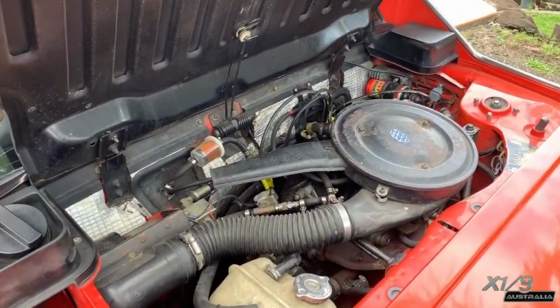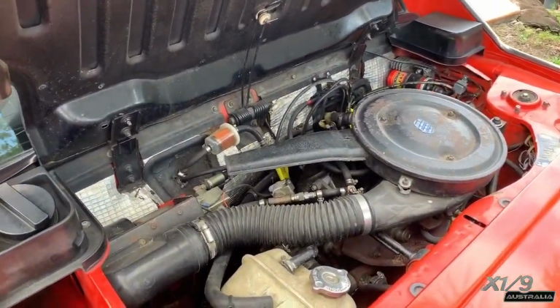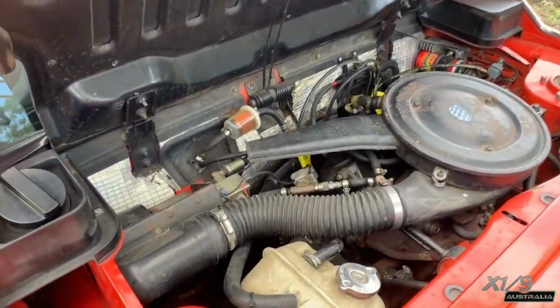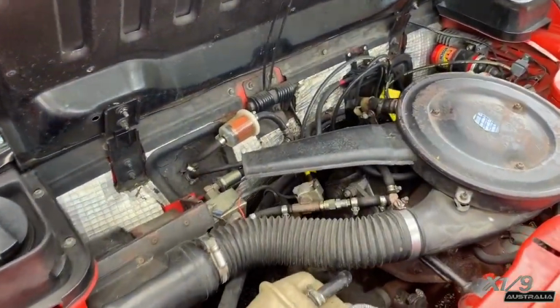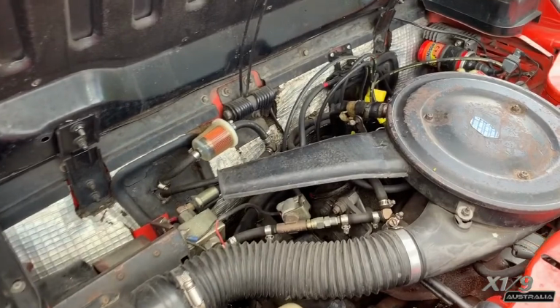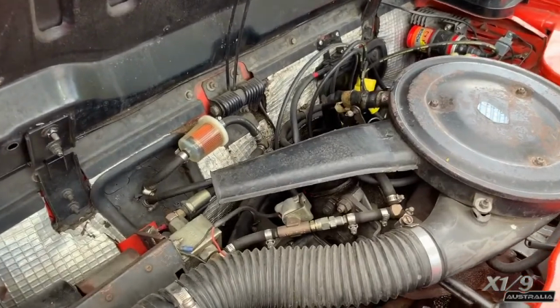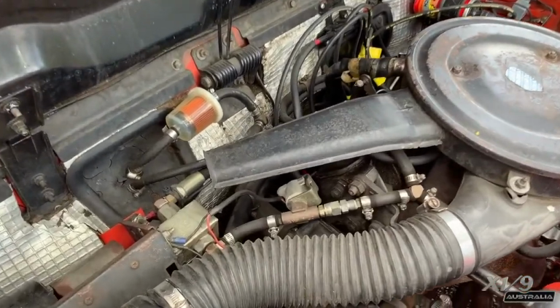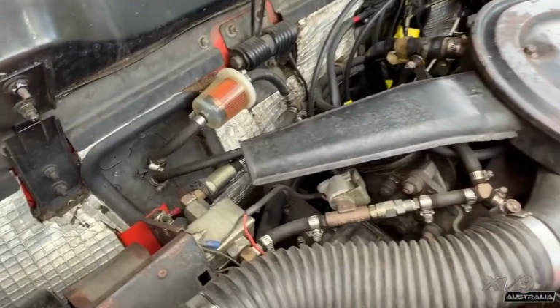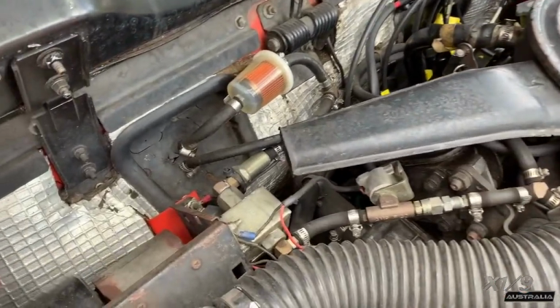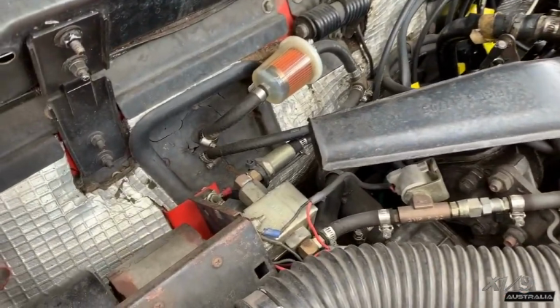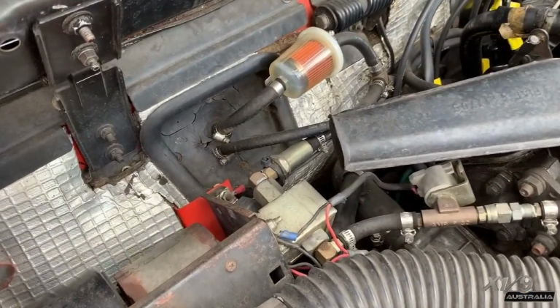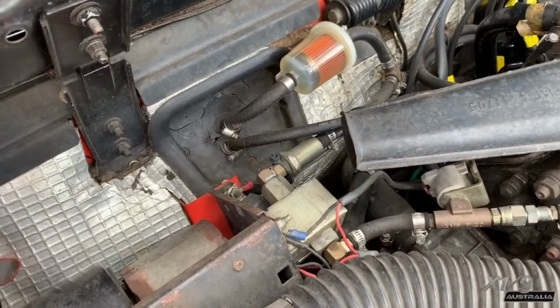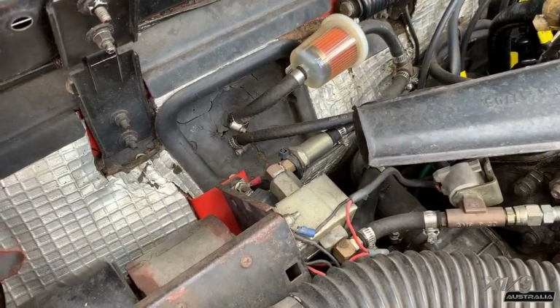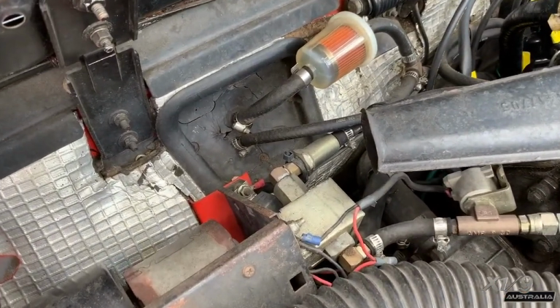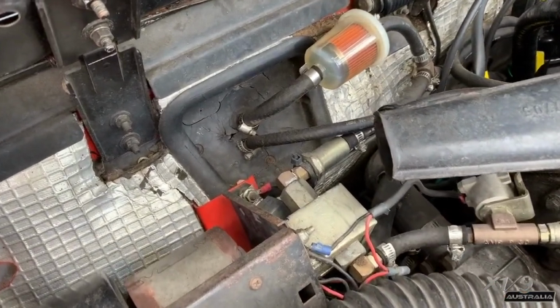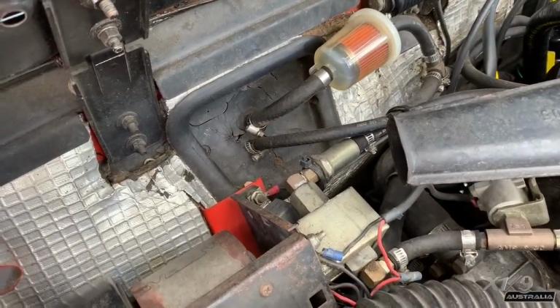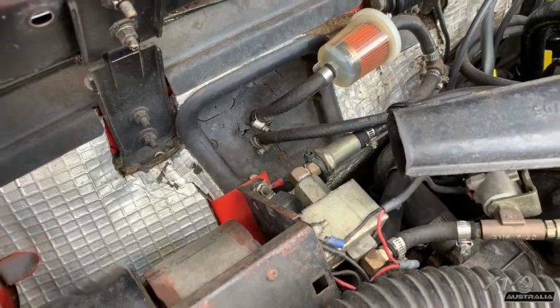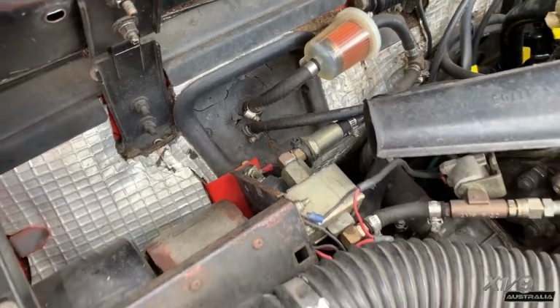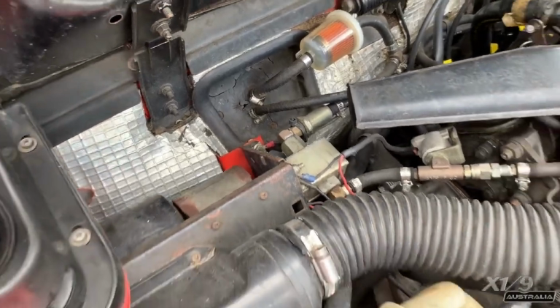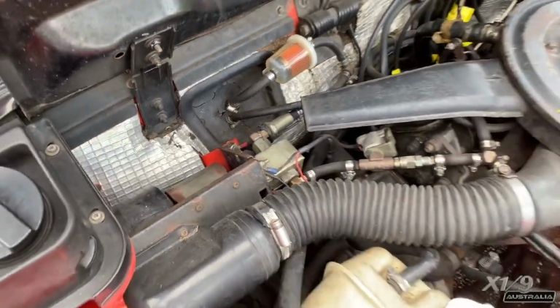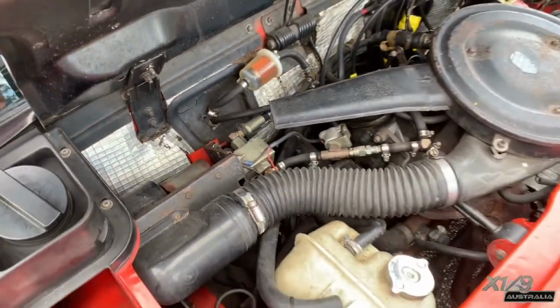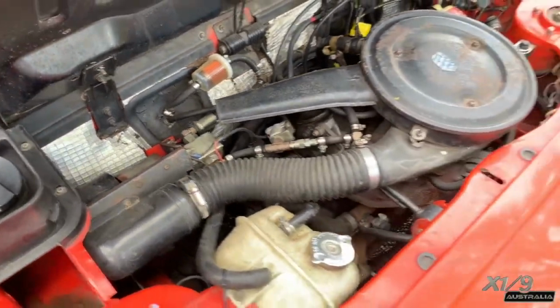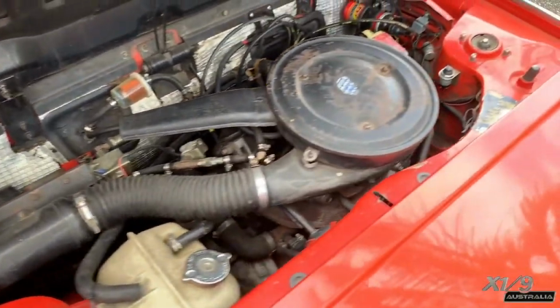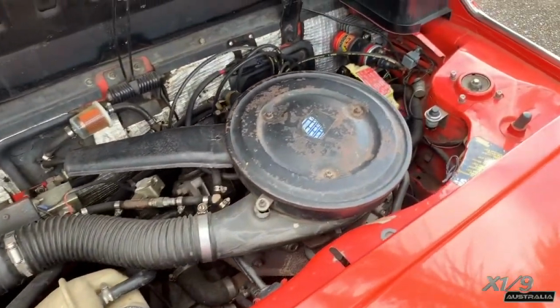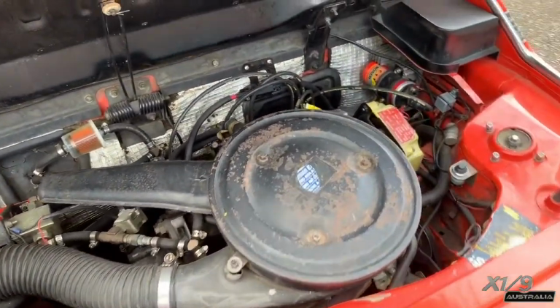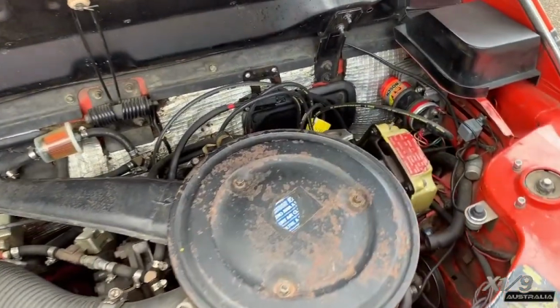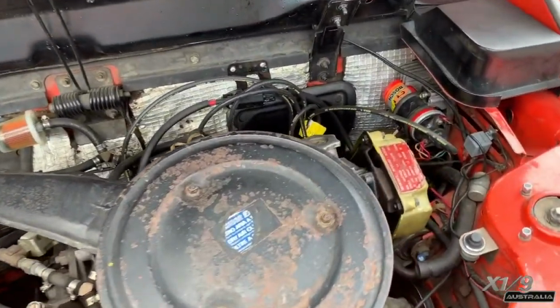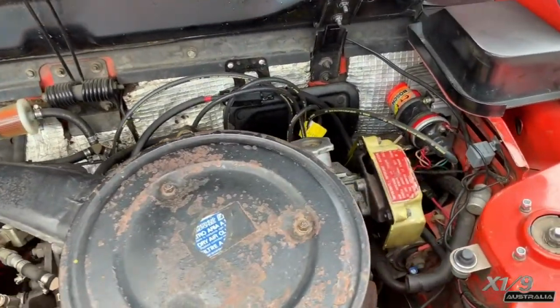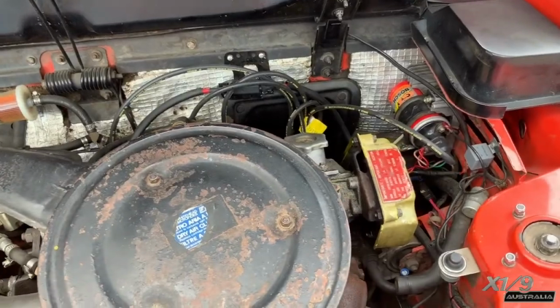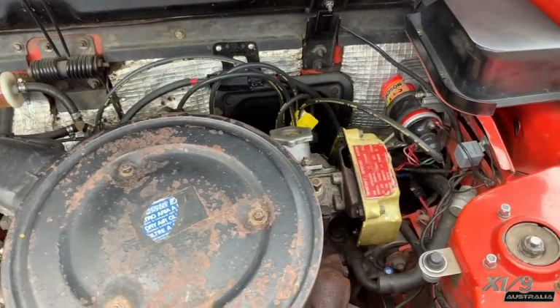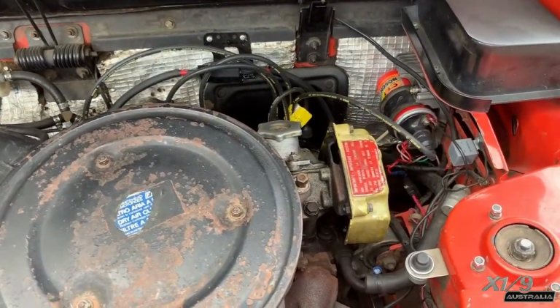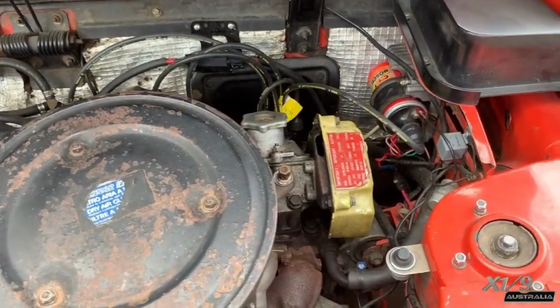The engine bay looks very similar to ours, except for one subtle difference — there are no breathers on the actual fuel tank, which I thought was a bit unusual seeing it's still a carbureted car. And yes, you might be noticing a few other modifications that were done aftermarket.